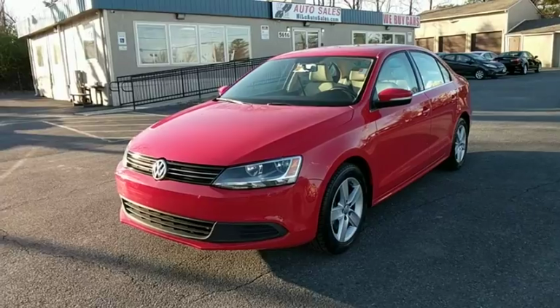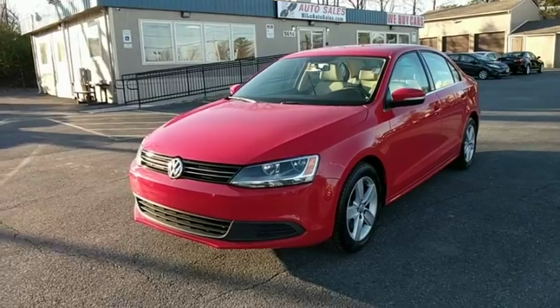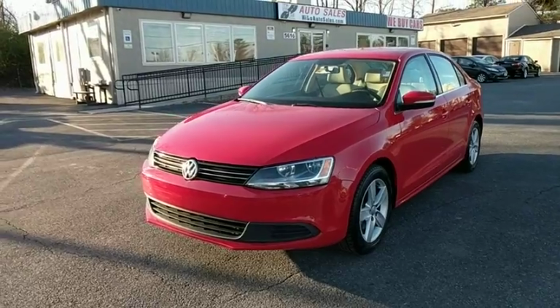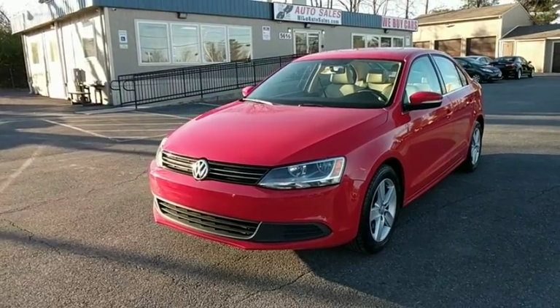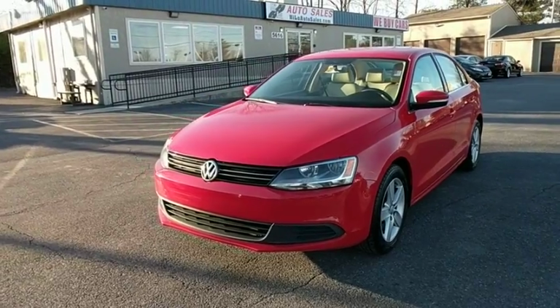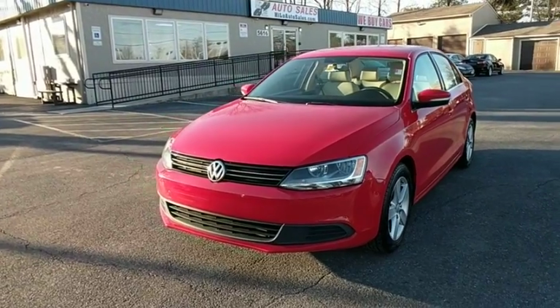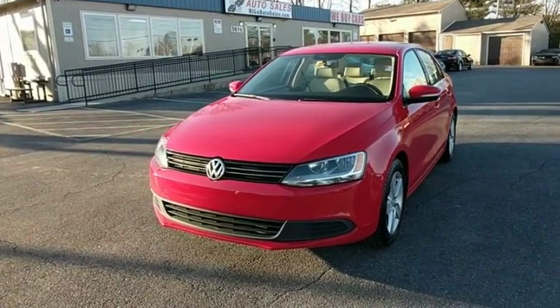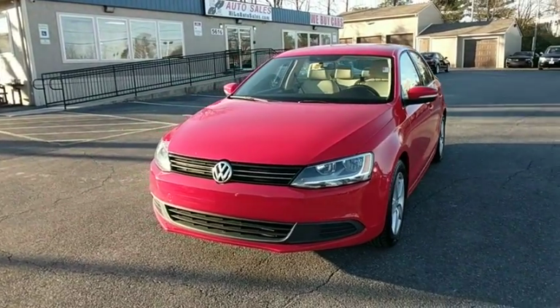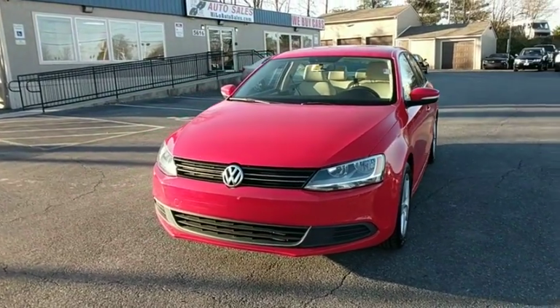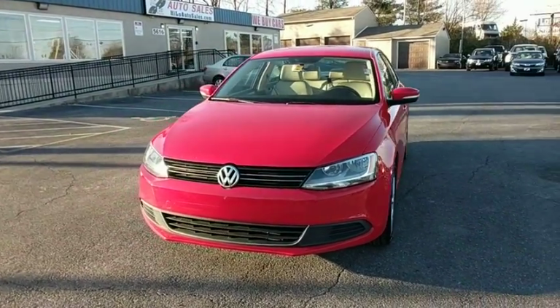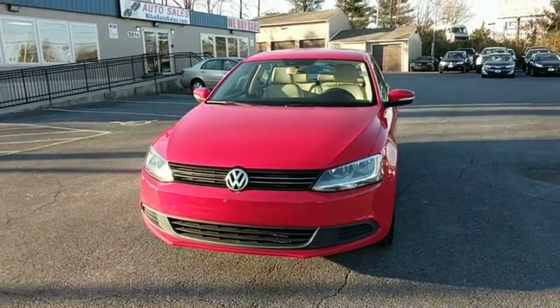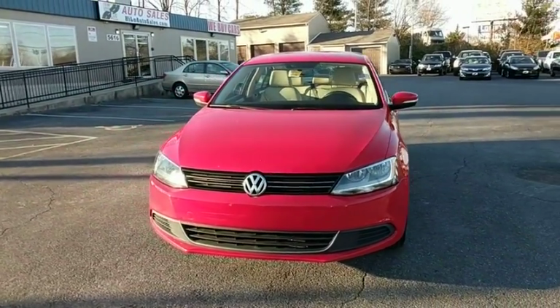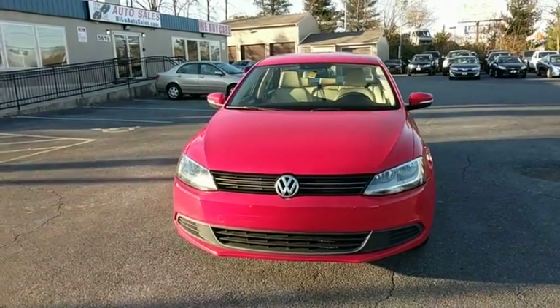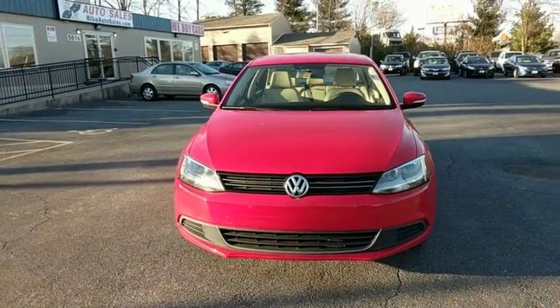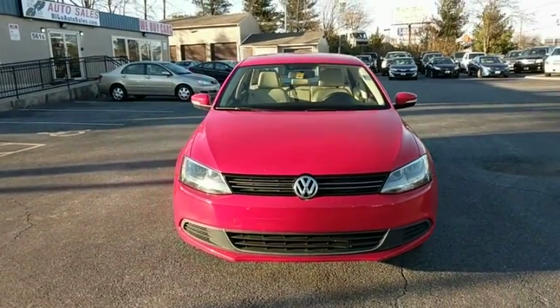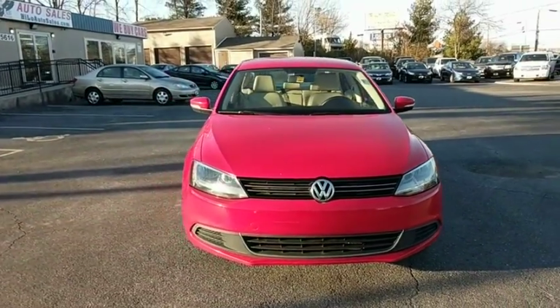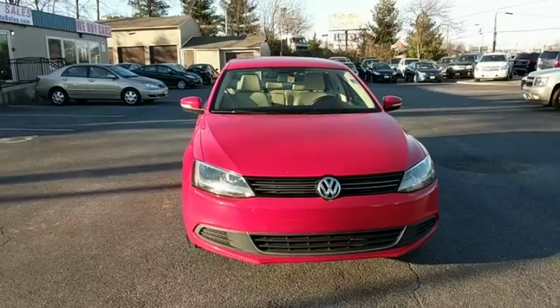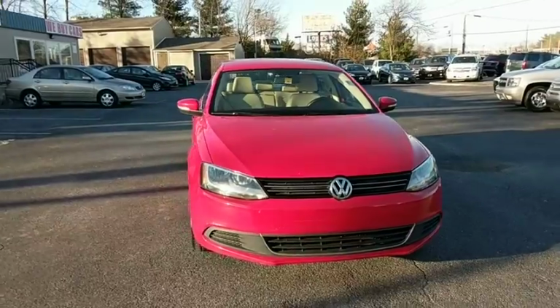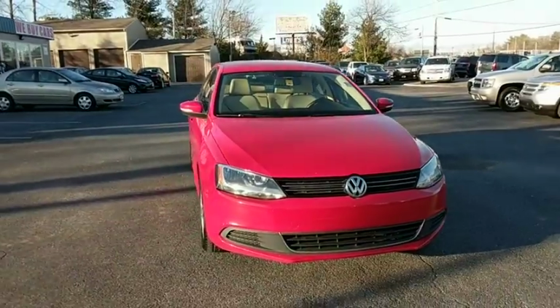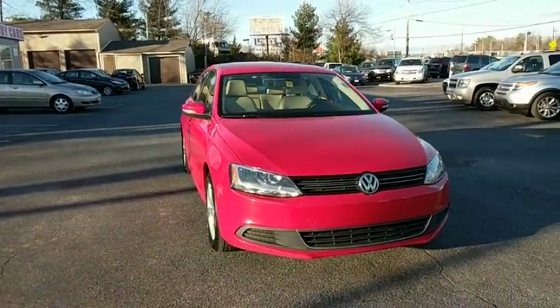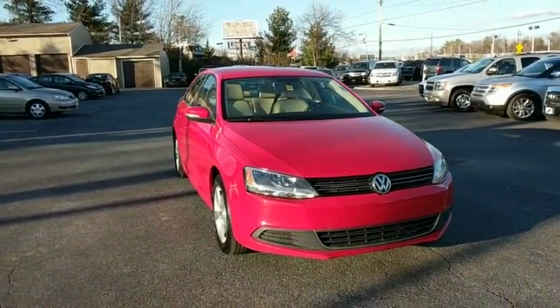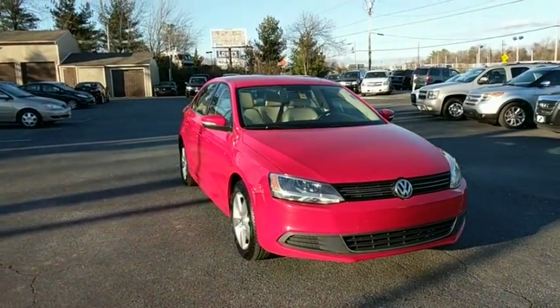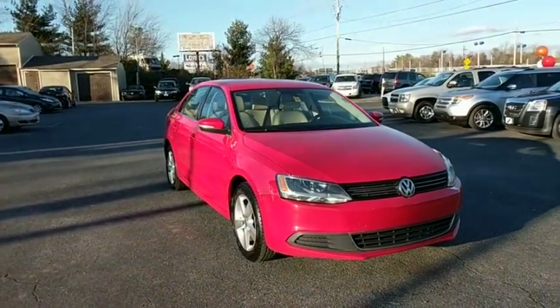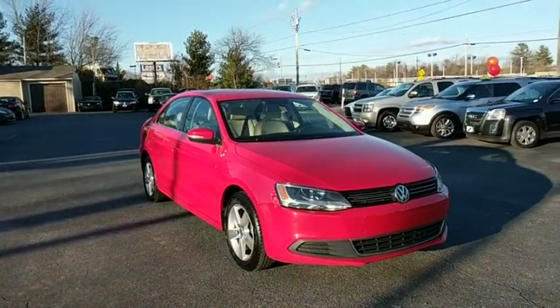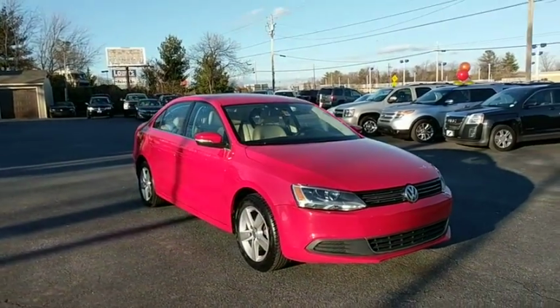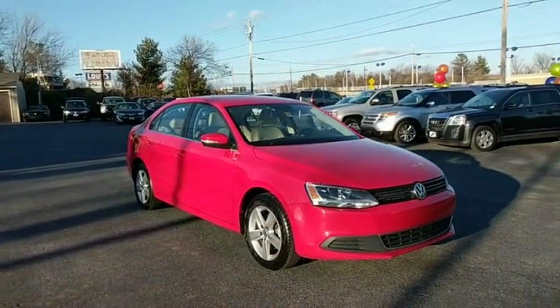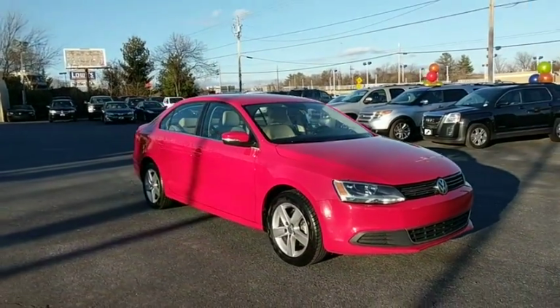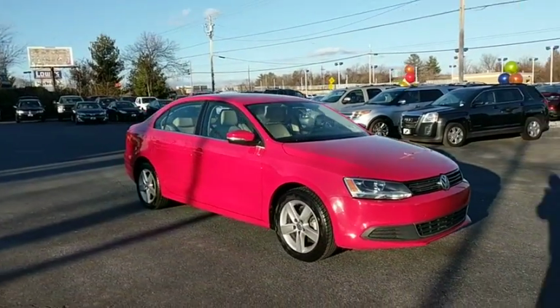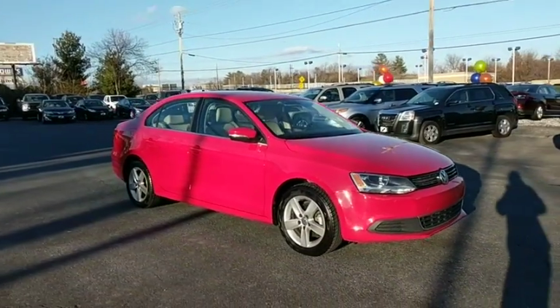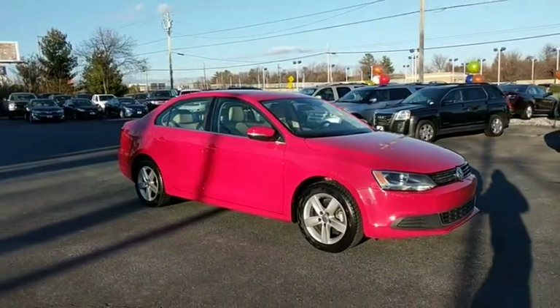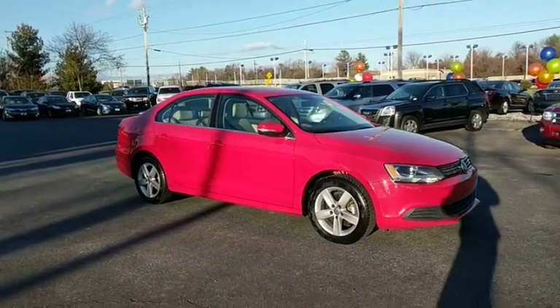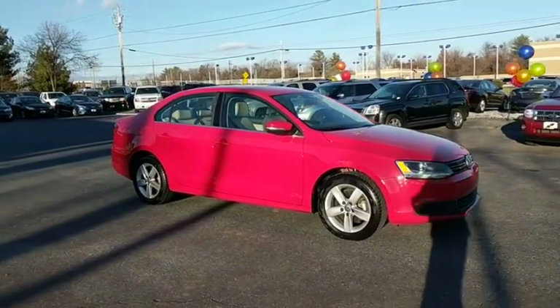The 2014 Volkswagen Jetta. The Jetta is a premium car that is family-friendly with a great price. Agile and confident handling.